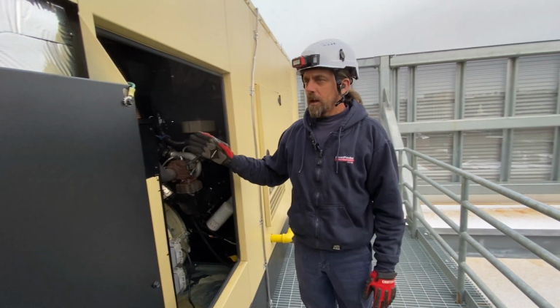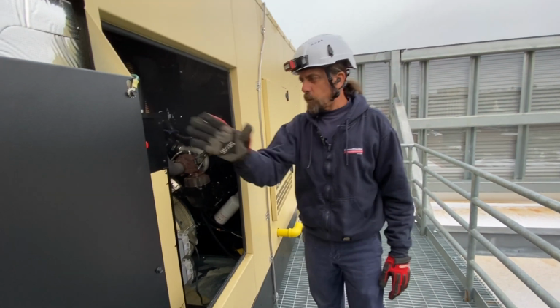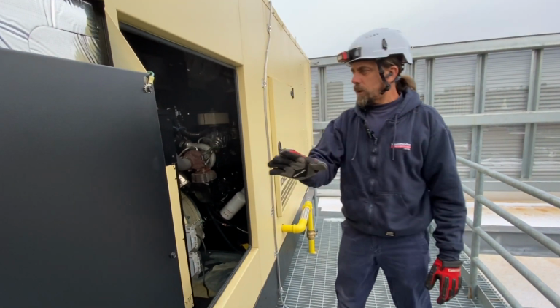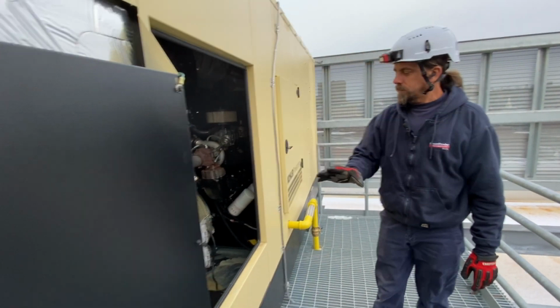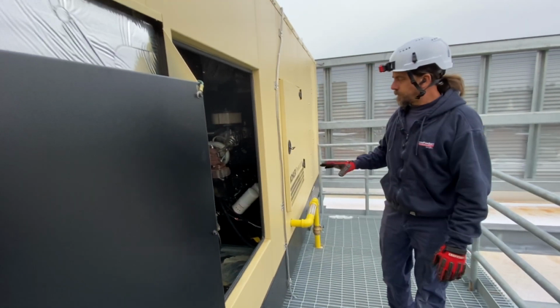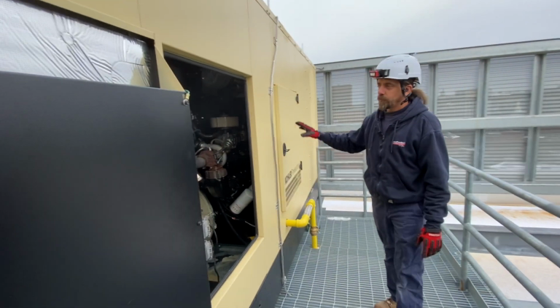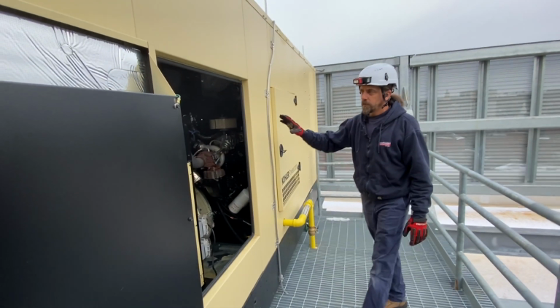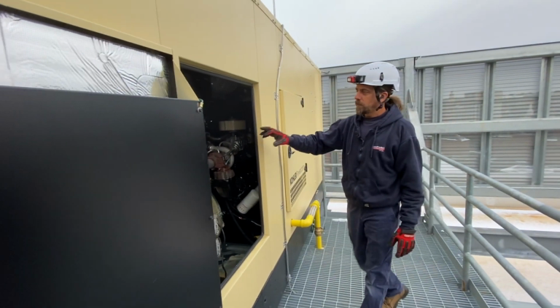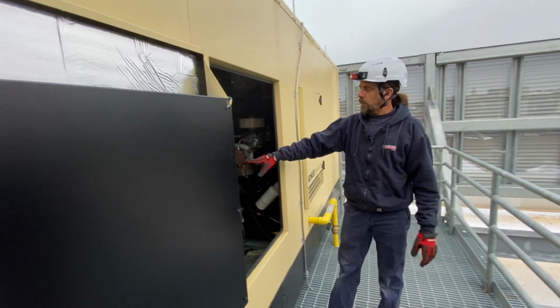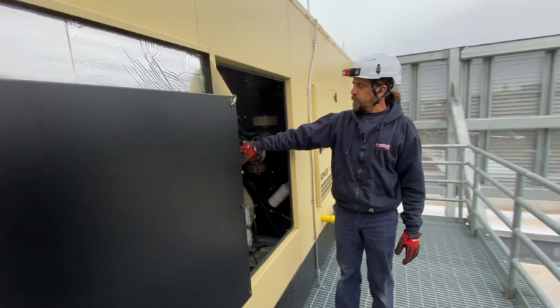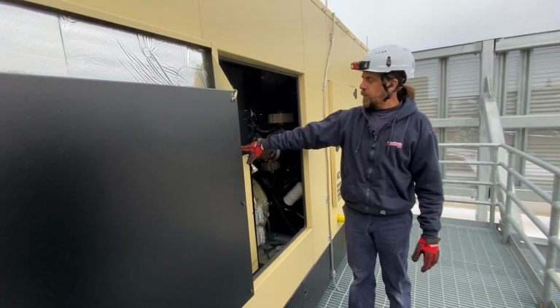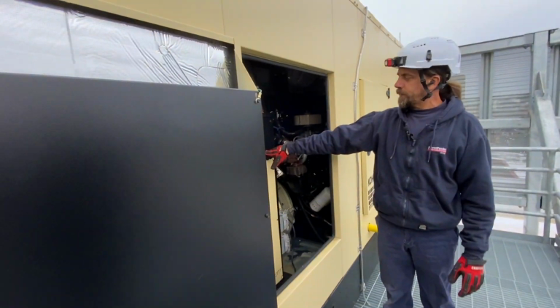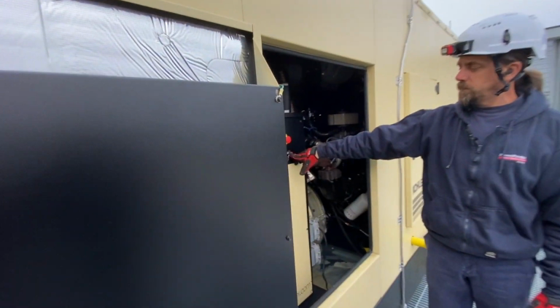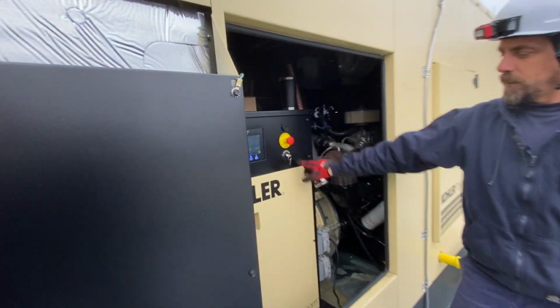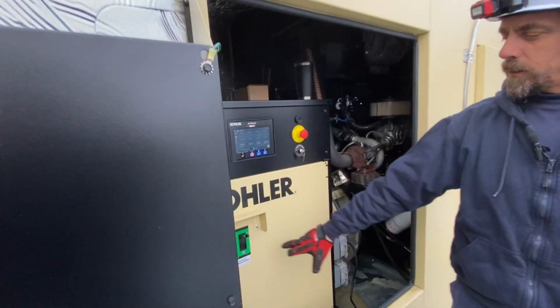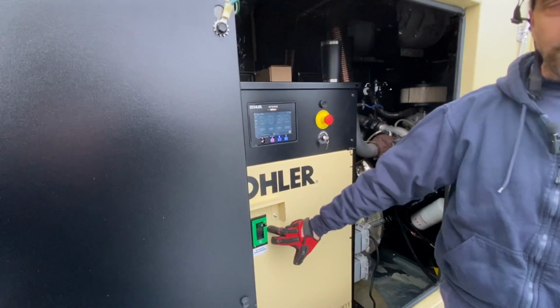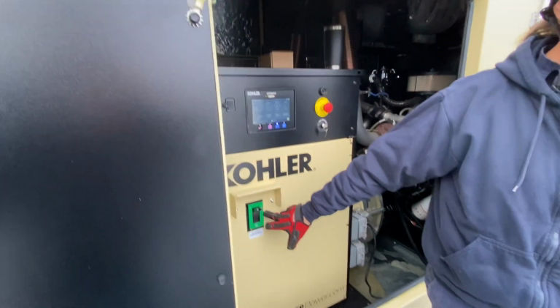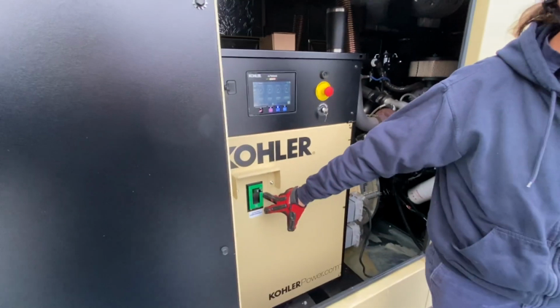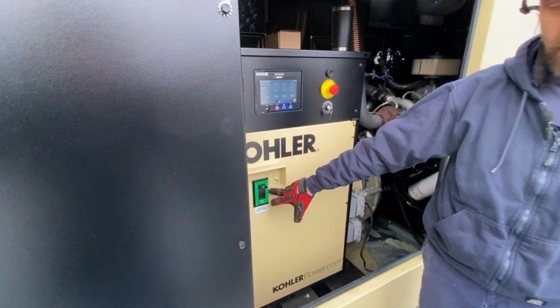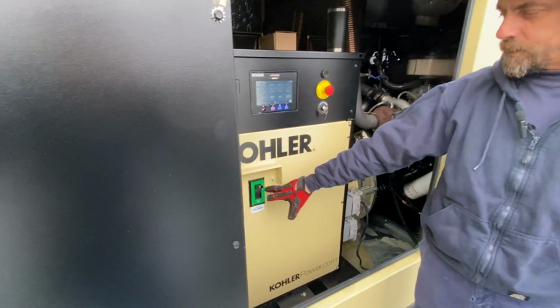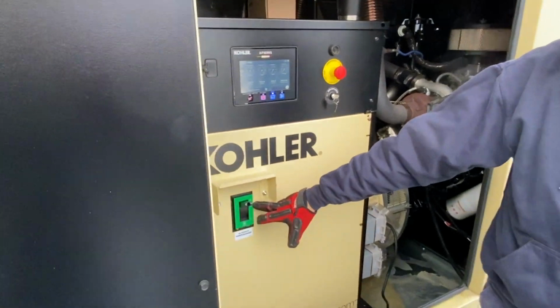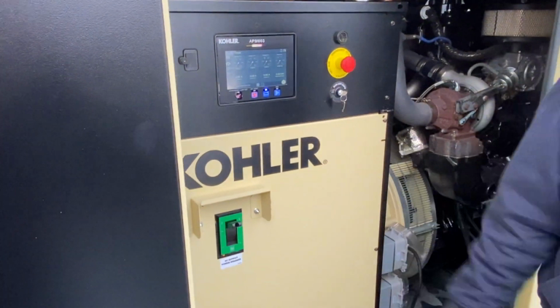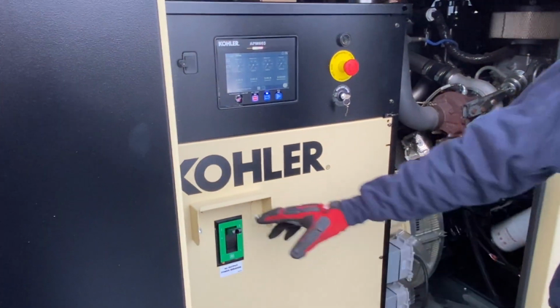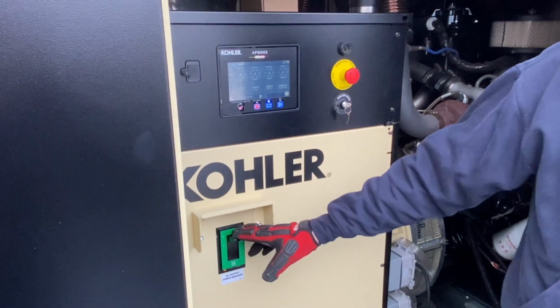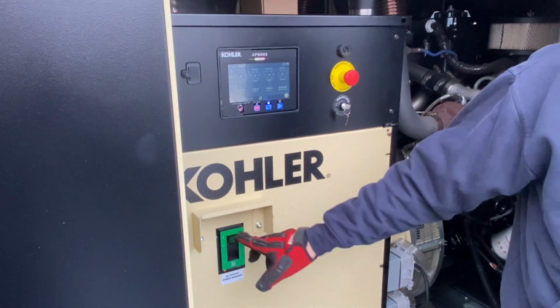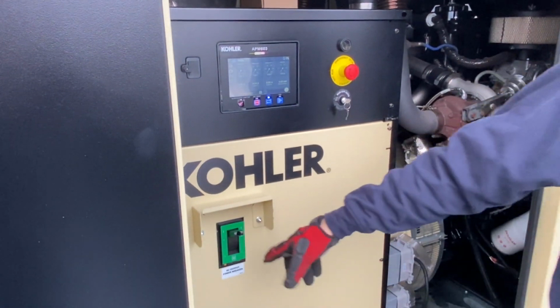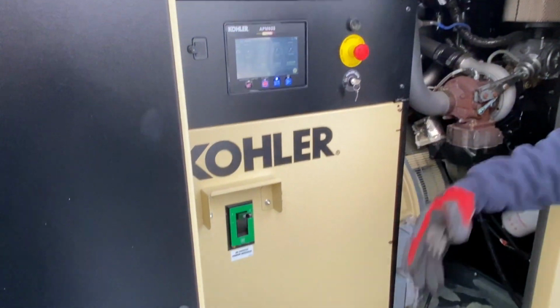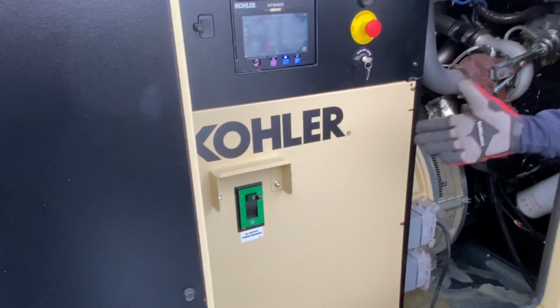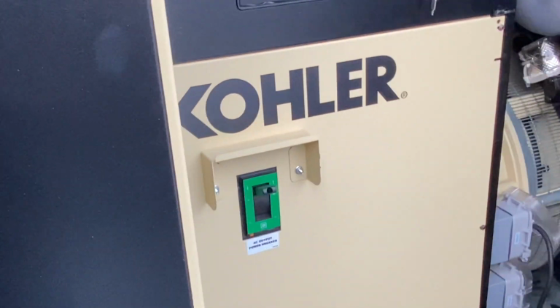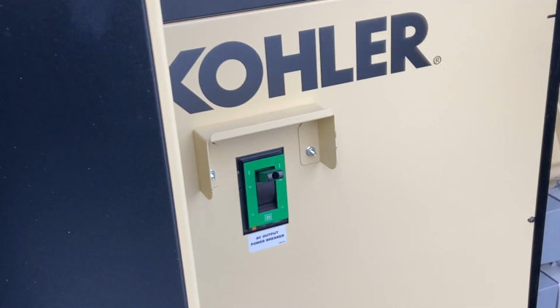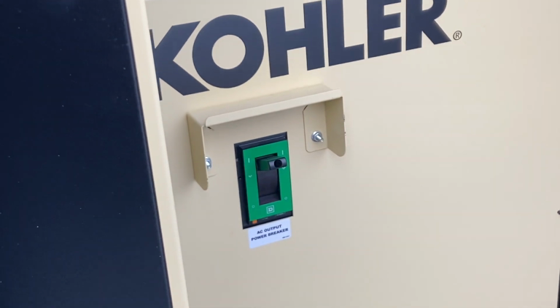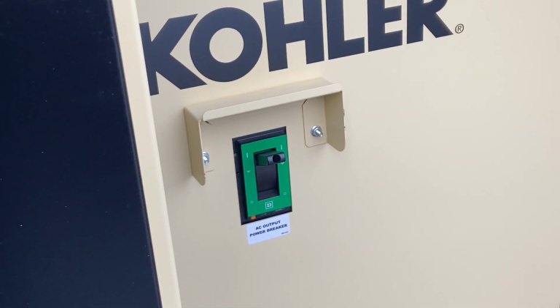This is the way you should always find your unit. You always want your key switch in auto, and you want your output breaker in the up, on position. Like any other breaker, this is off or tripped — it might make power but it's not going anywhere.